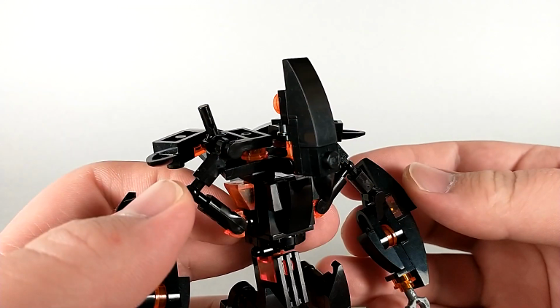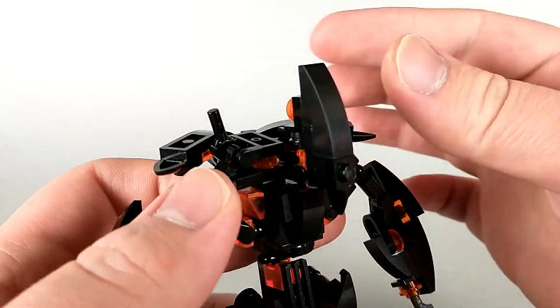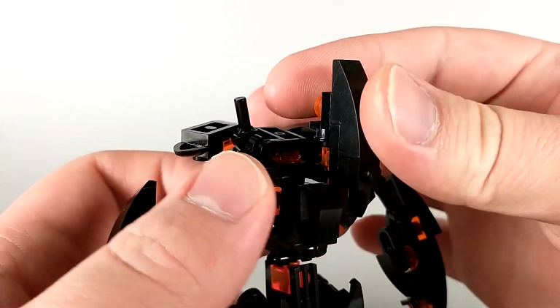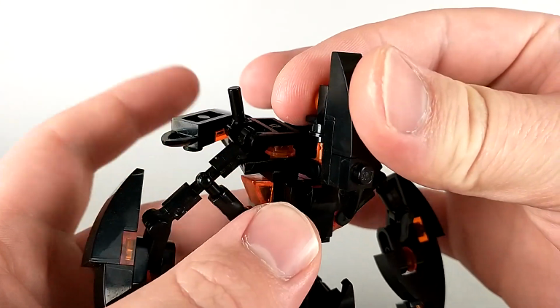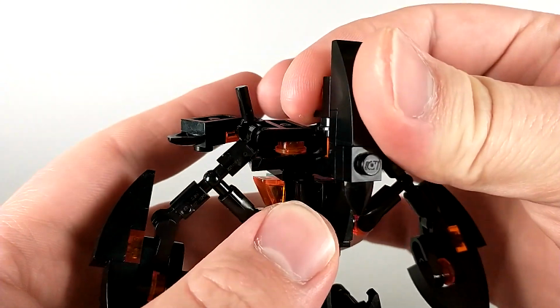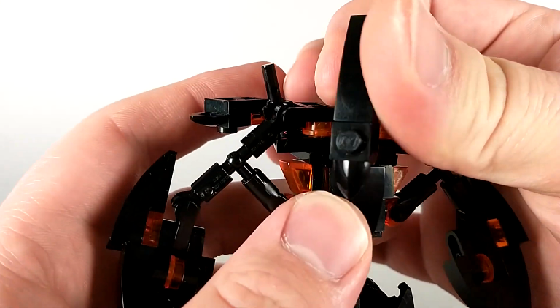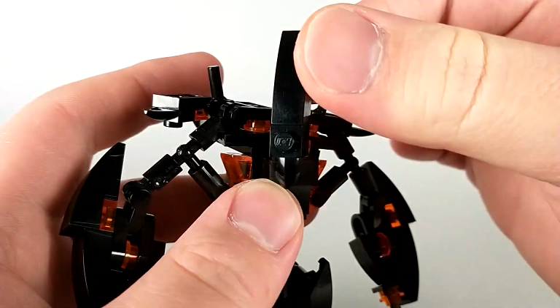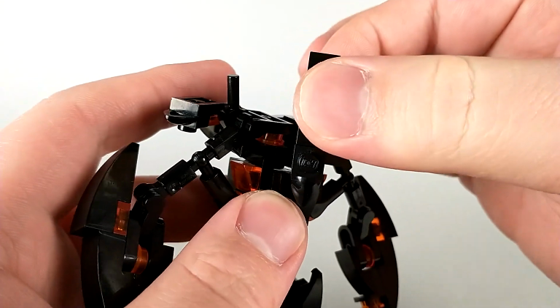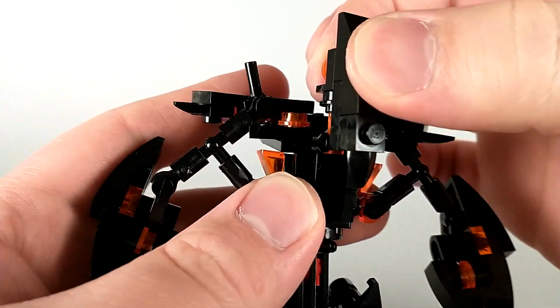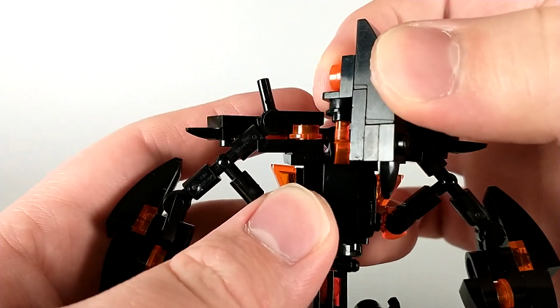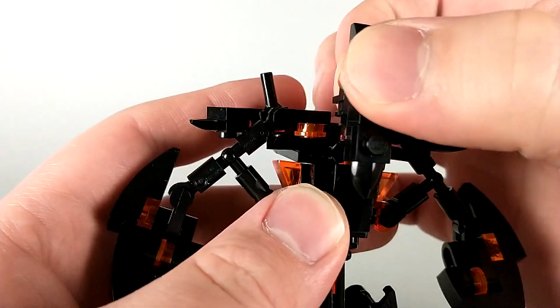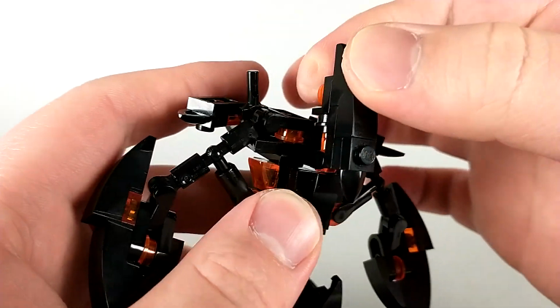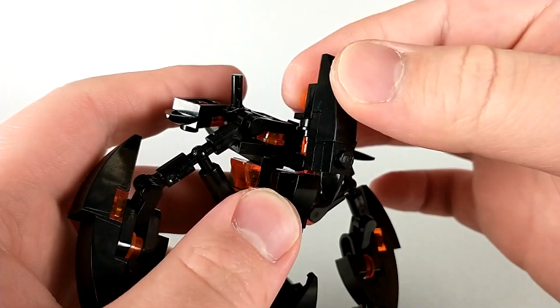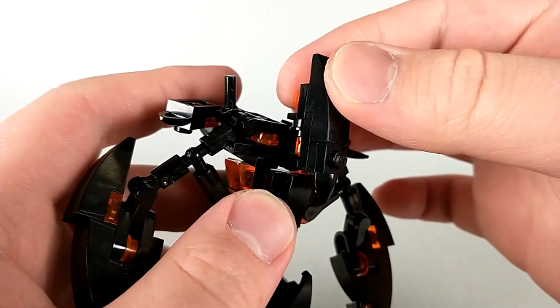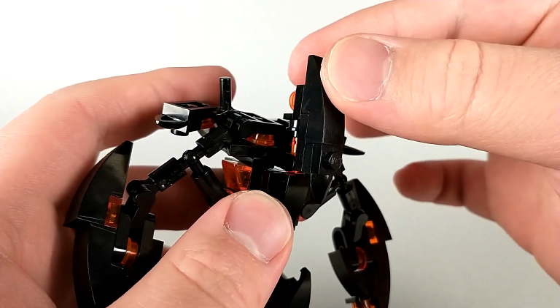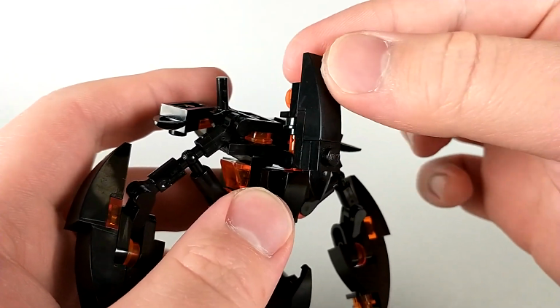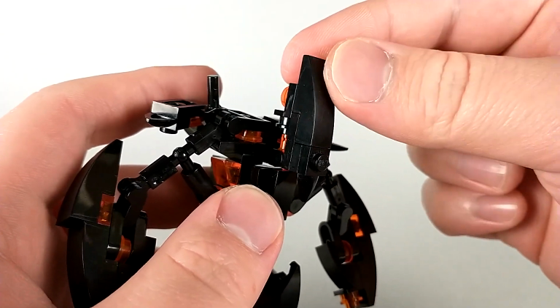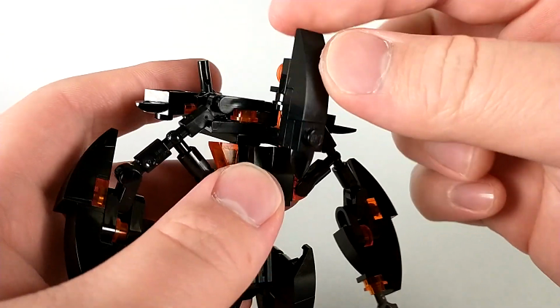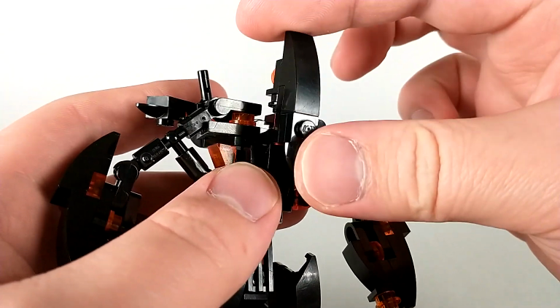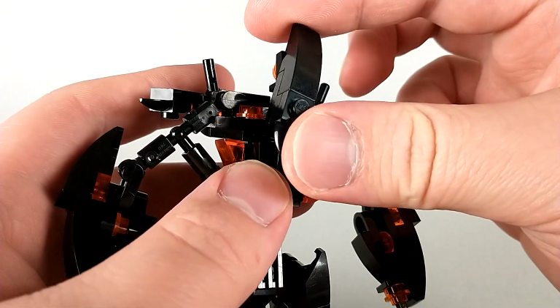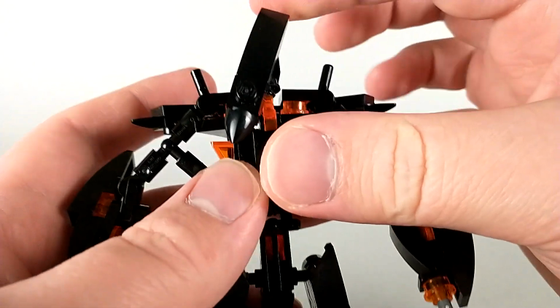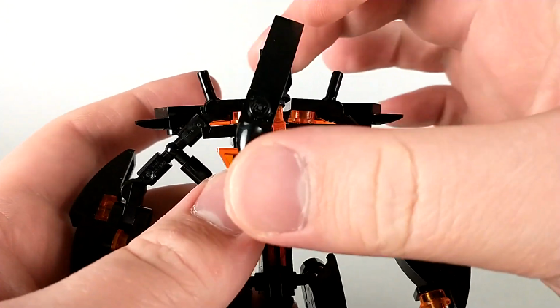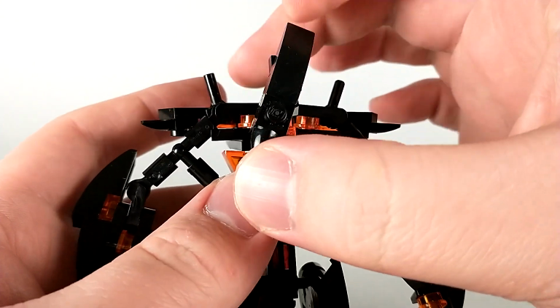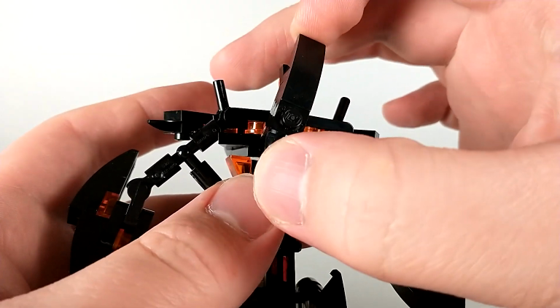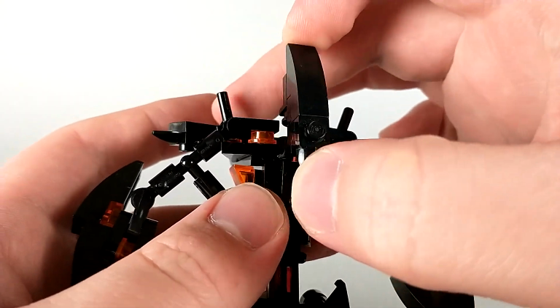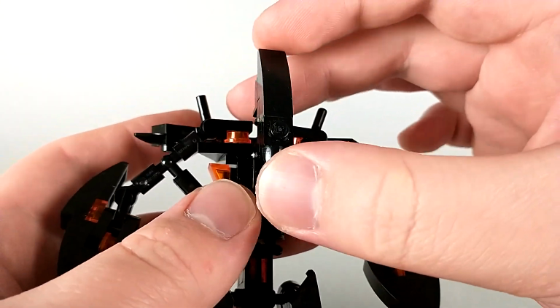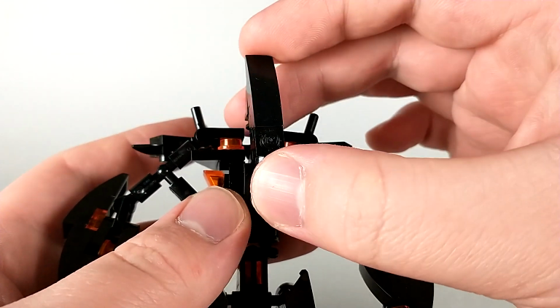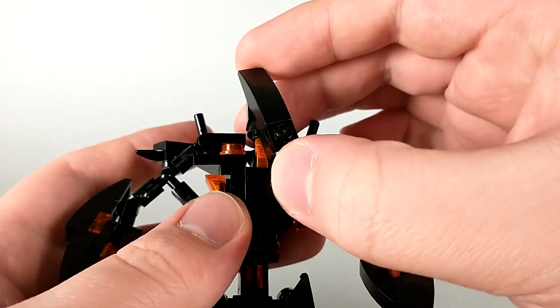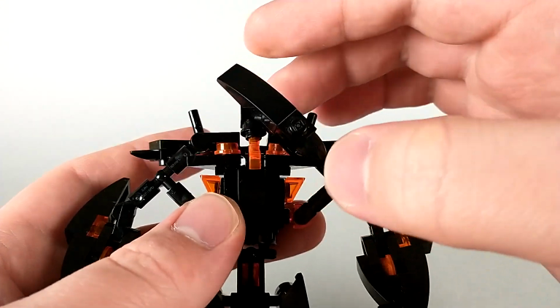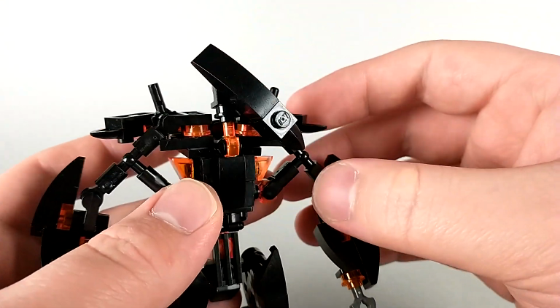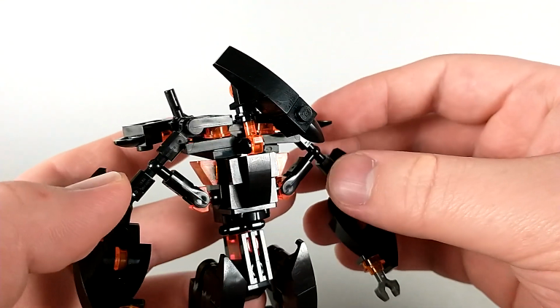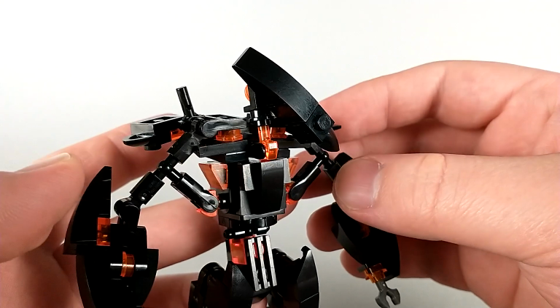For articulation, the Fallen has a rotation at his neck. It can kind of look up and down a little bit, but it's really more of a wiggle, and it can tilt side to side. Though obviously, if you tilt it too much, it starts to look kind of wonky.